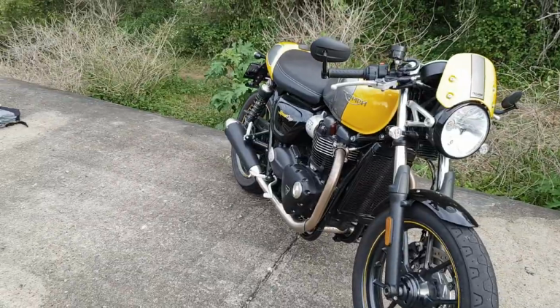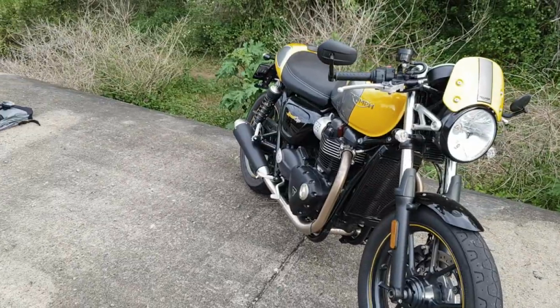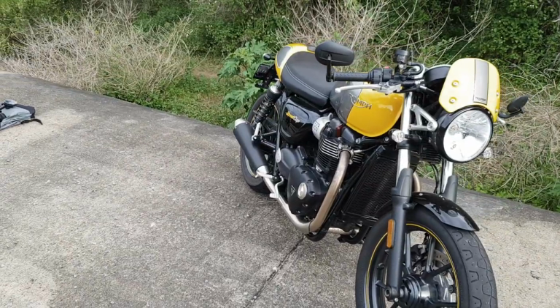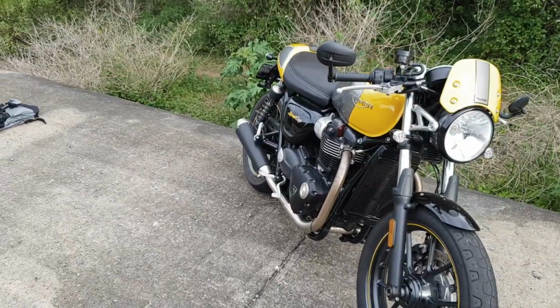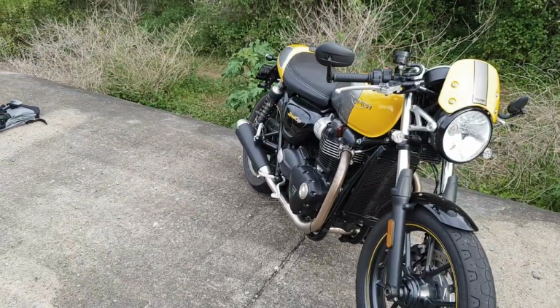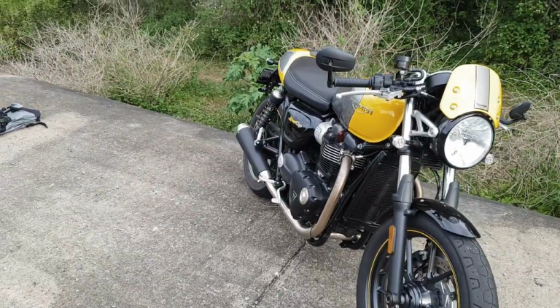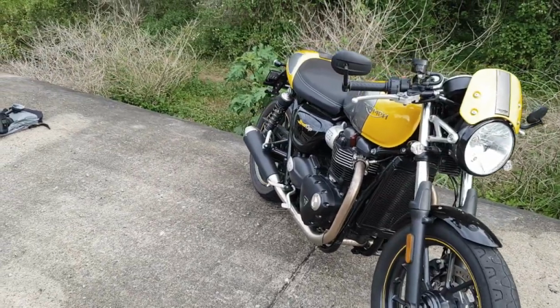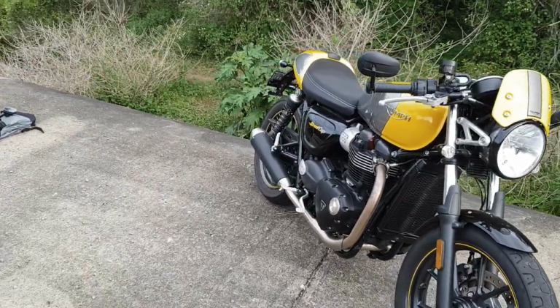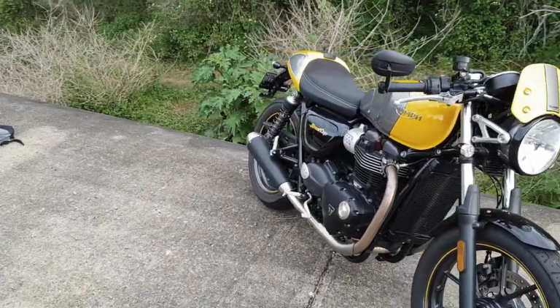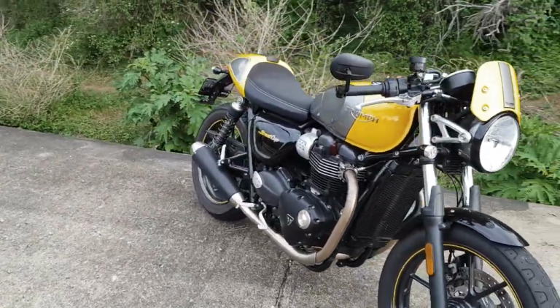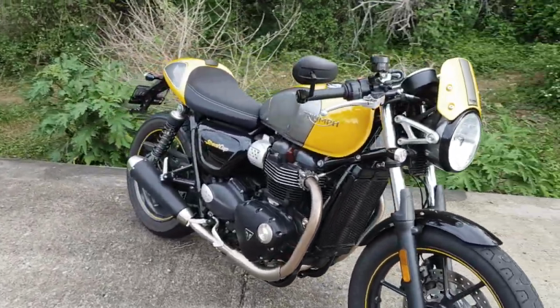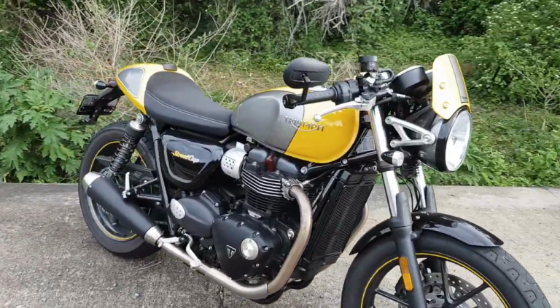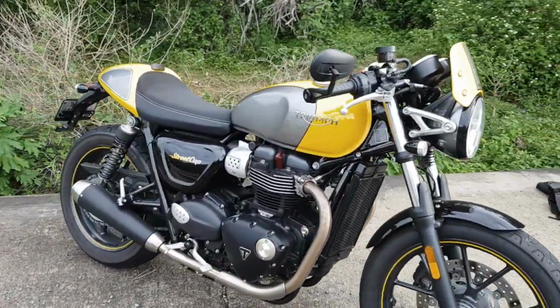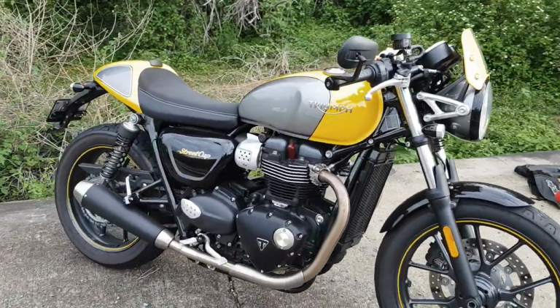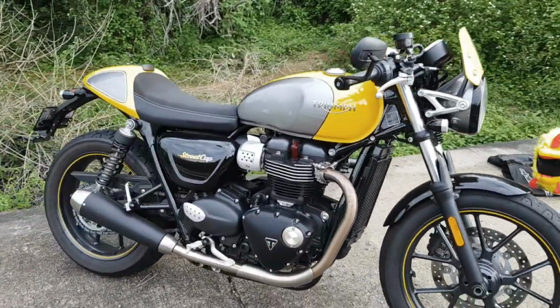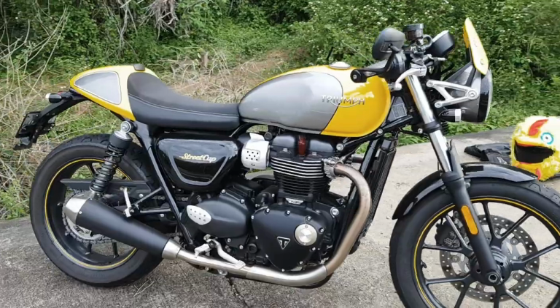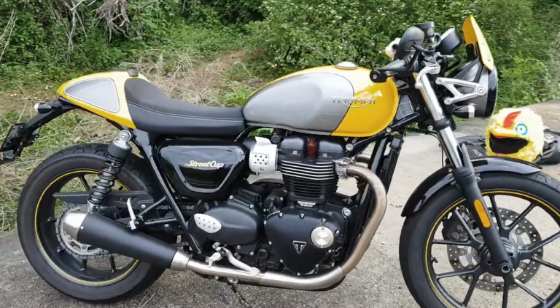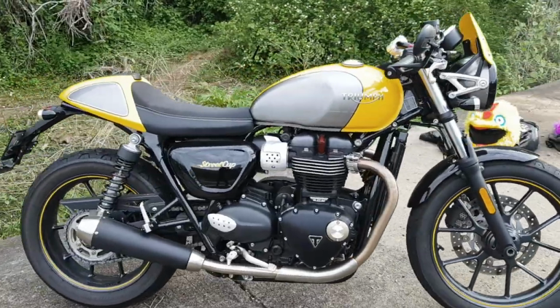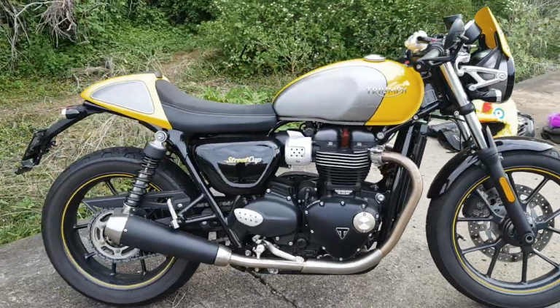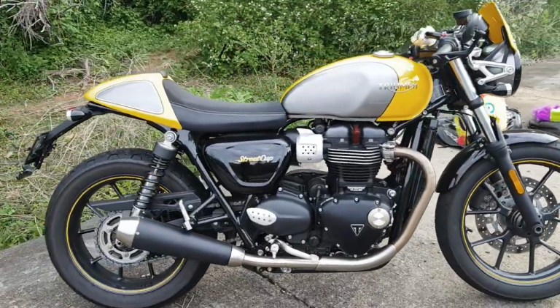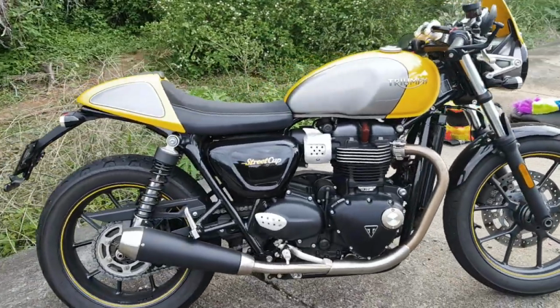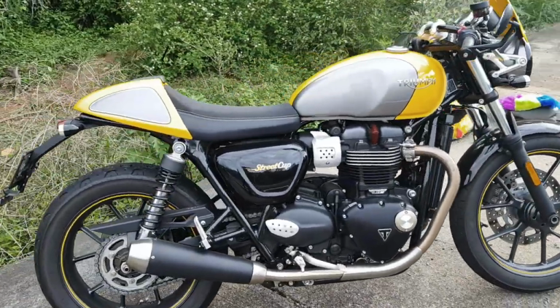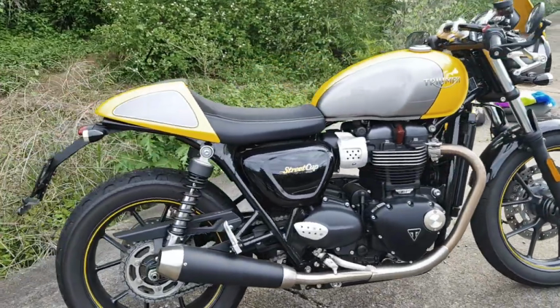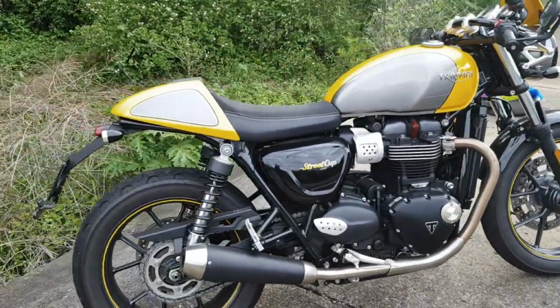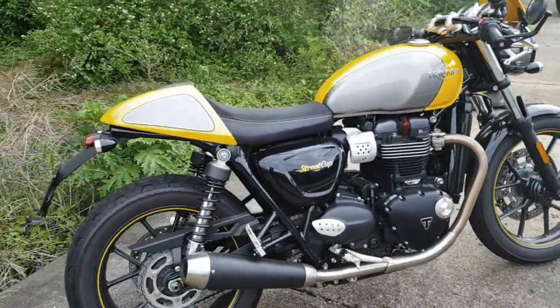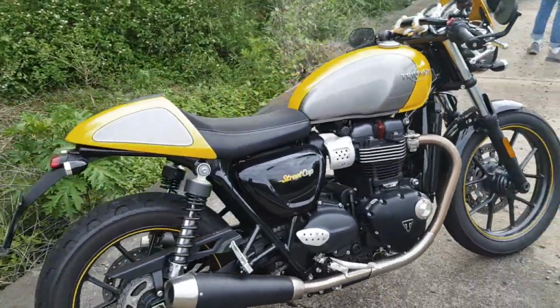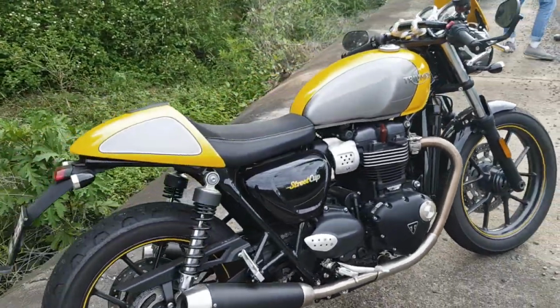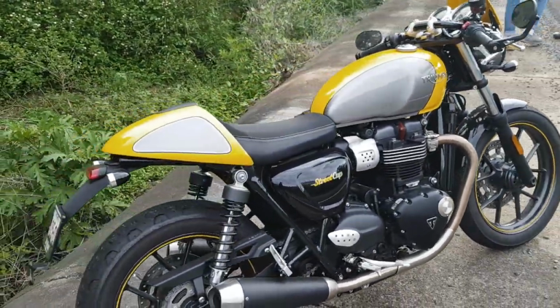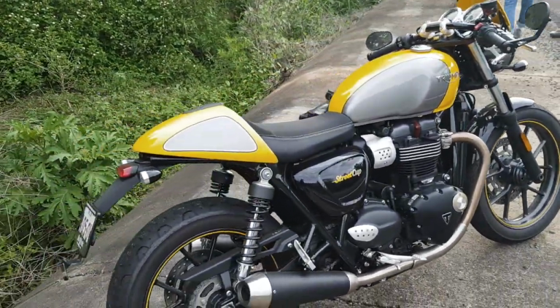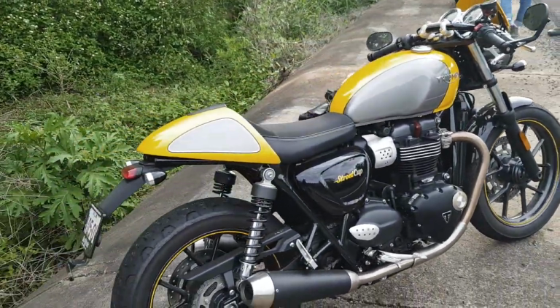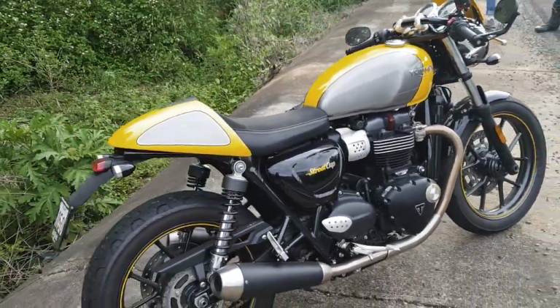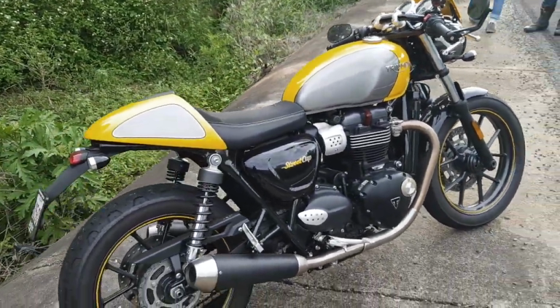How many horsepower? 180 wasn't it? 180 horsepower. It's beautiful. It really goes. They don't make them like they make them in Italy.